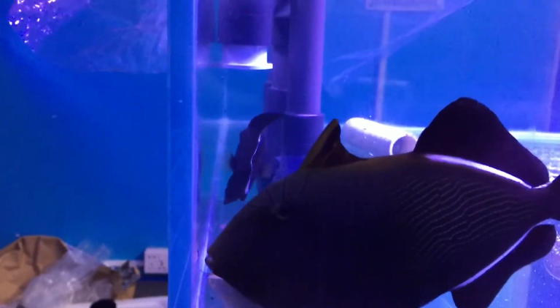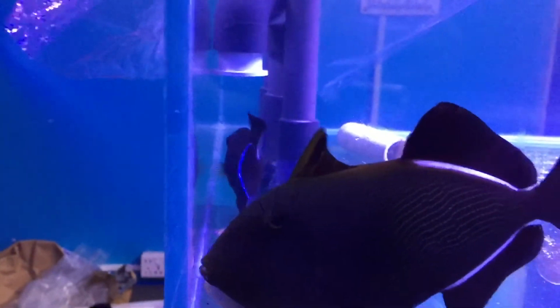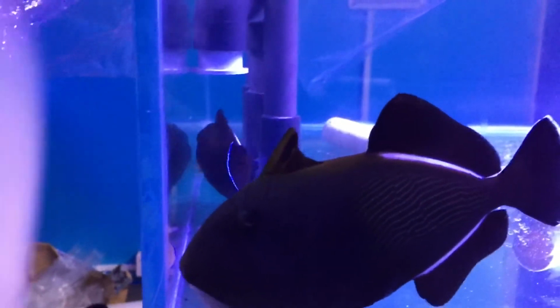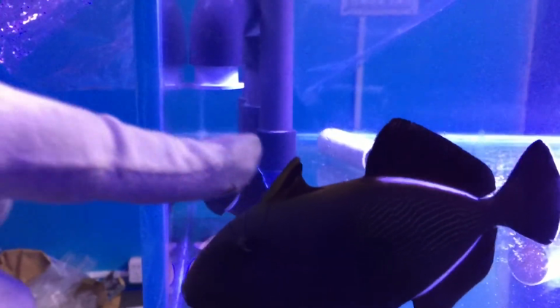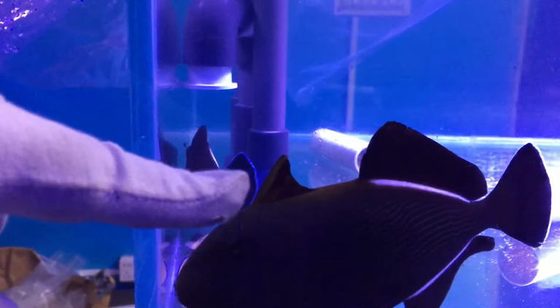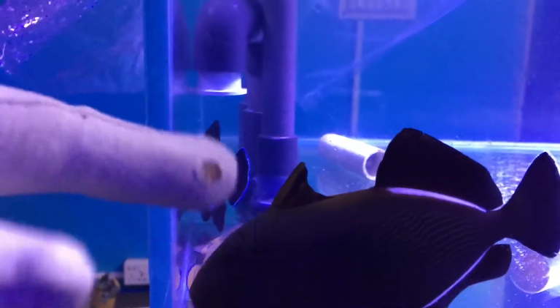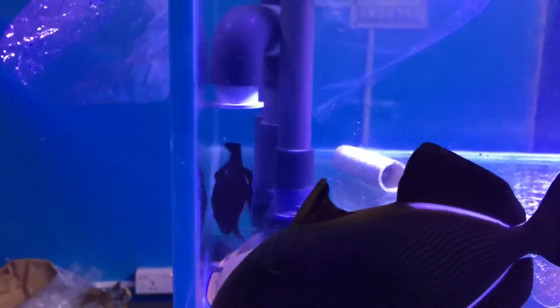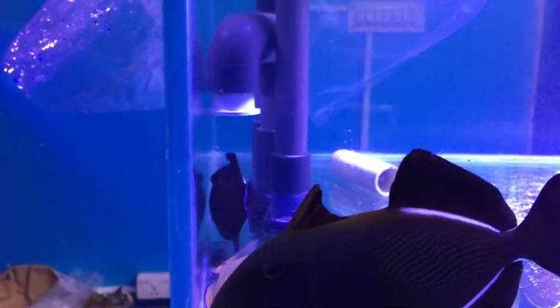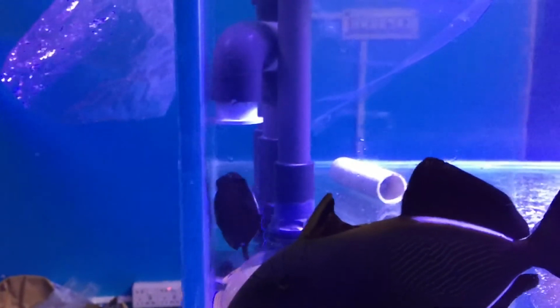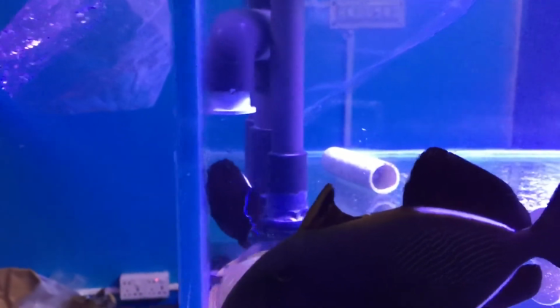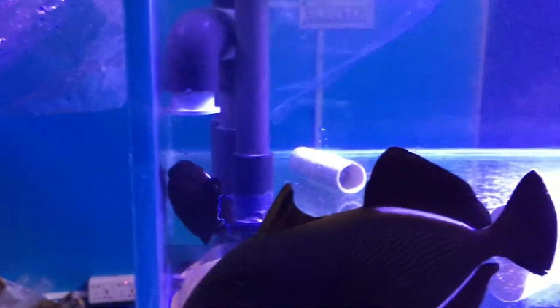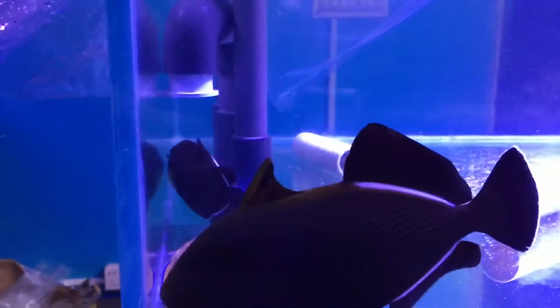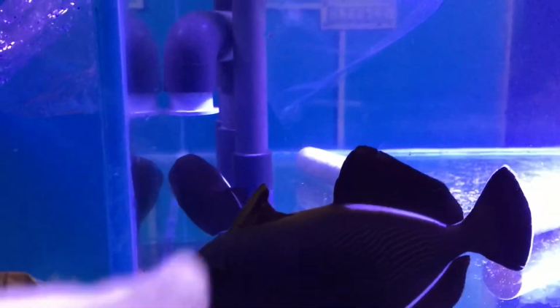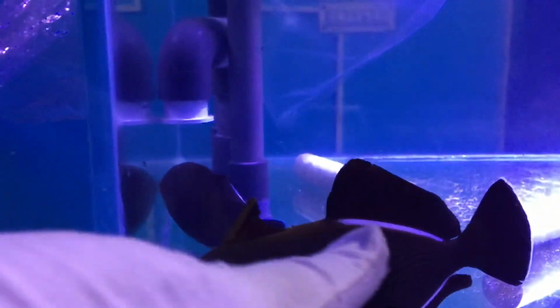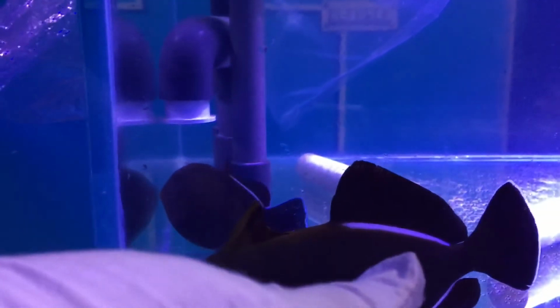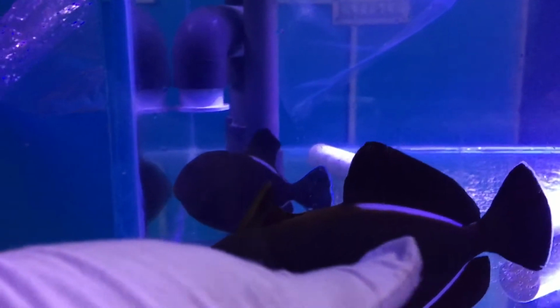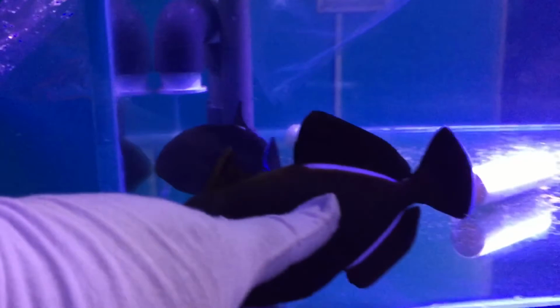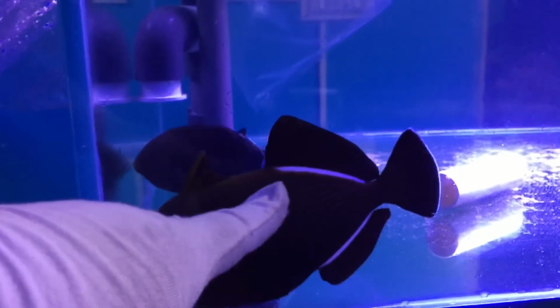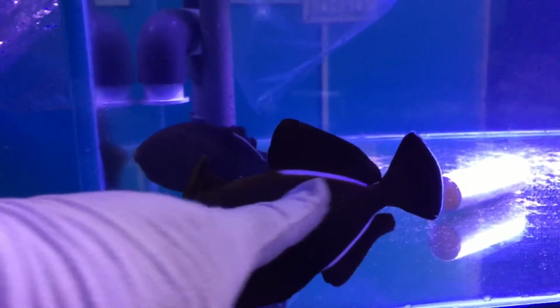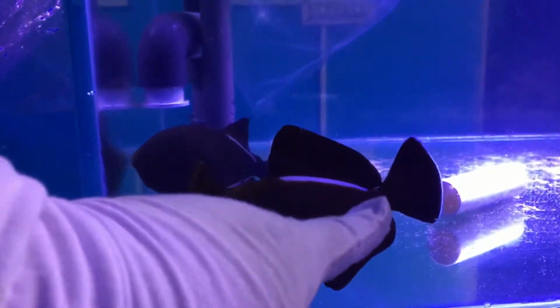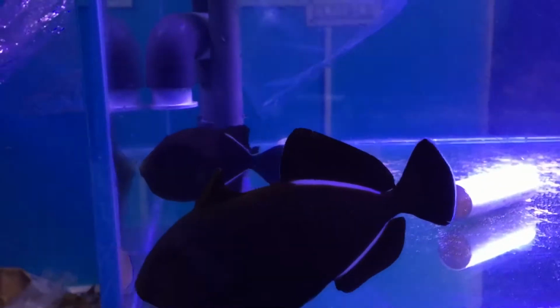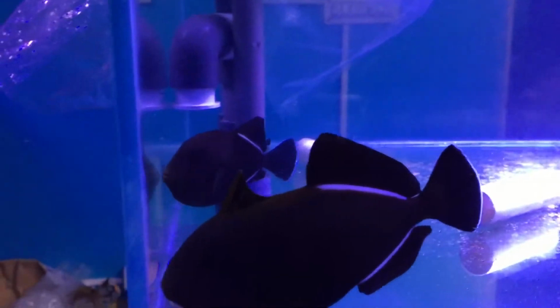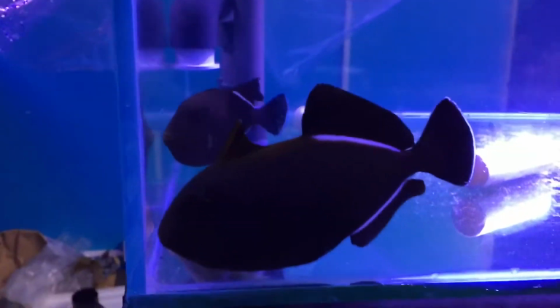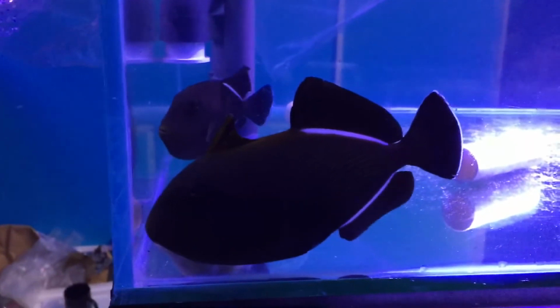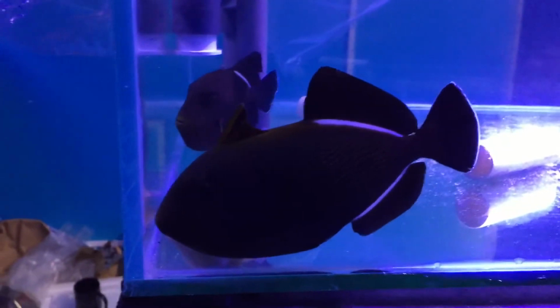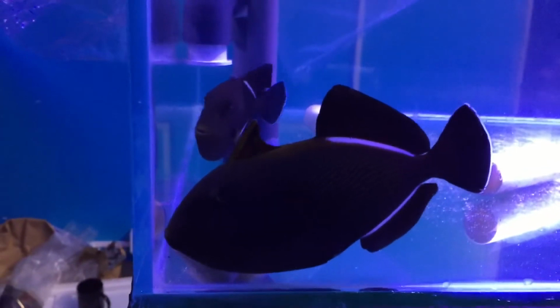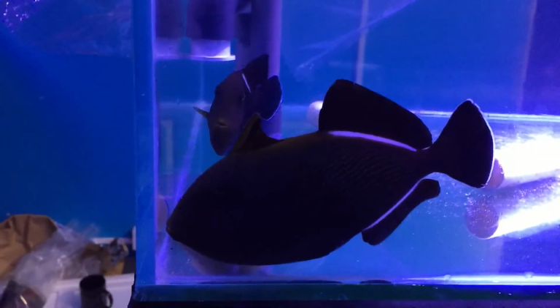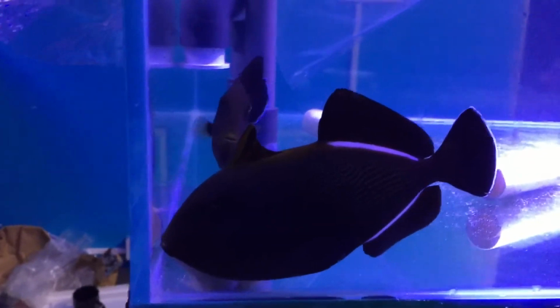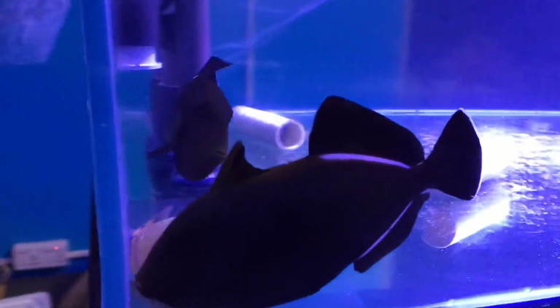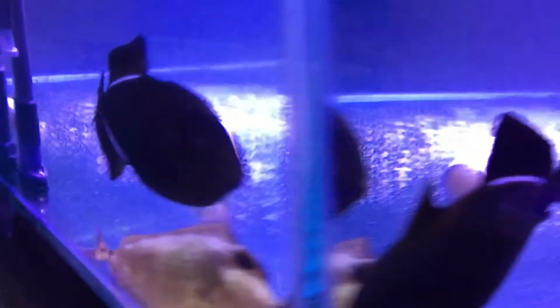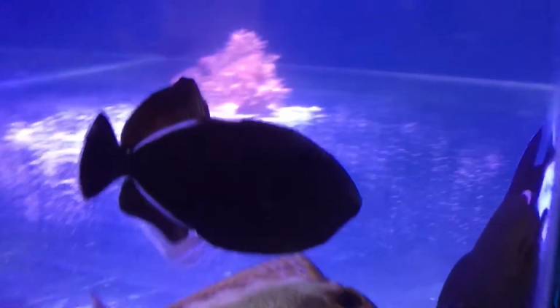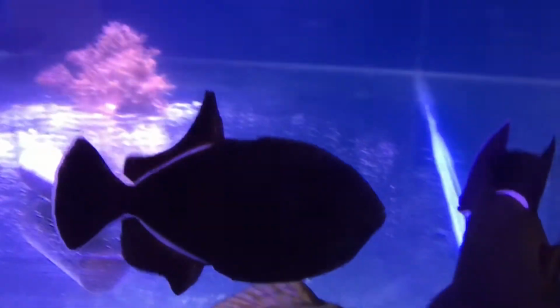You can see the trigger here which is called a triggerfish, it's a black one with a nice white line on the back side. Enjoy.